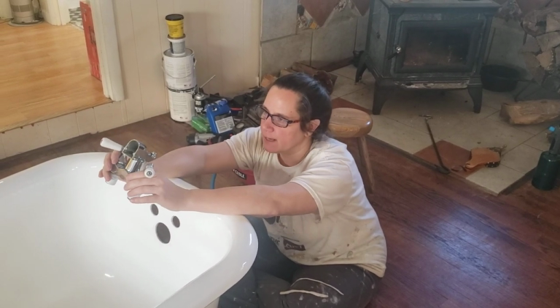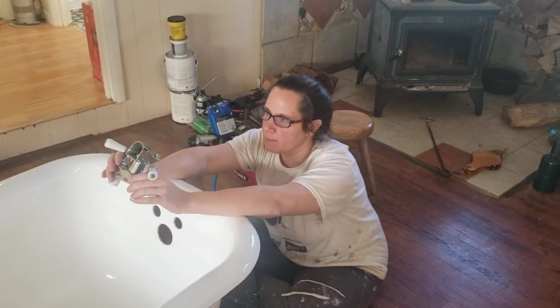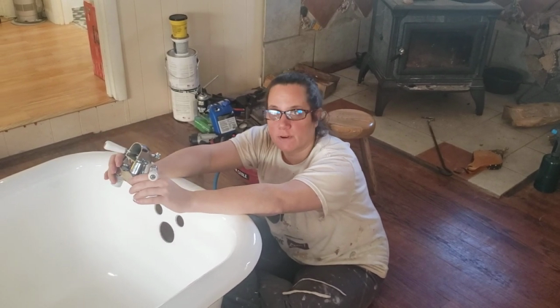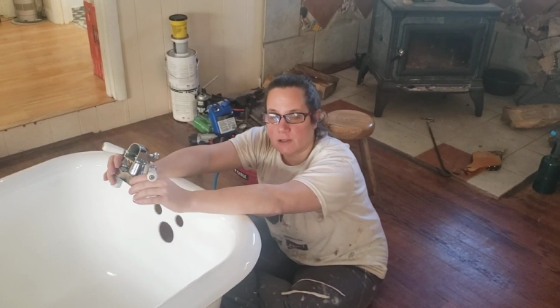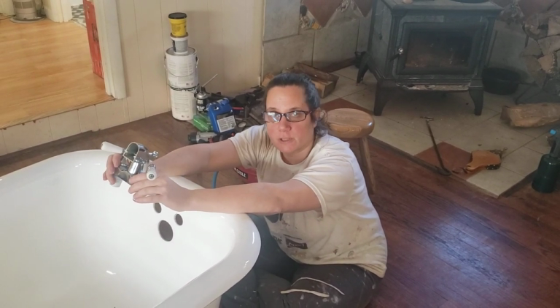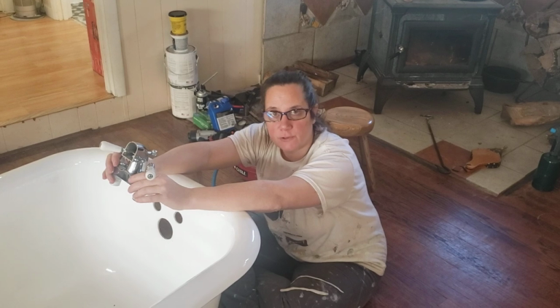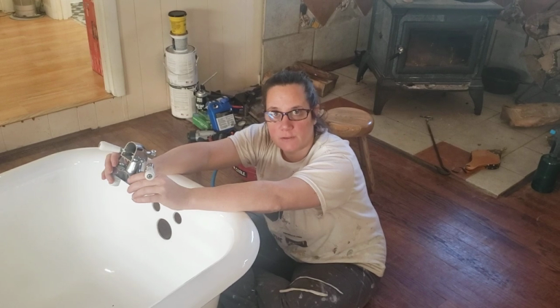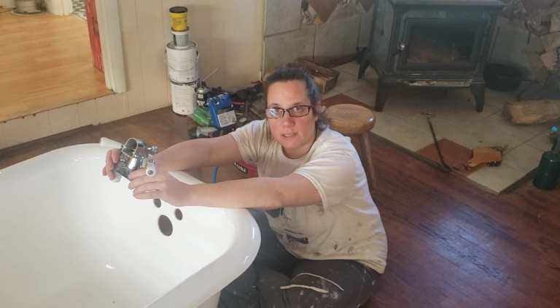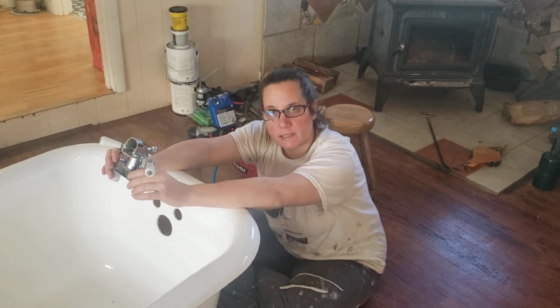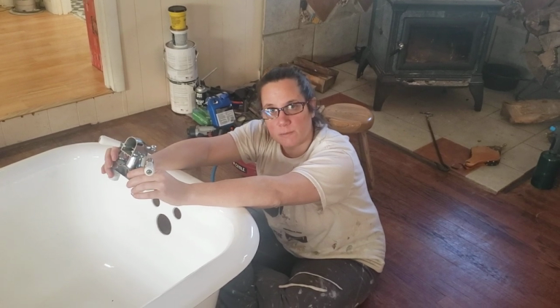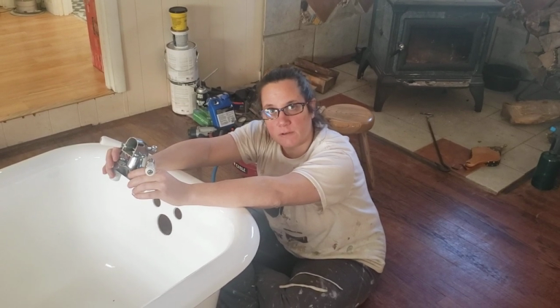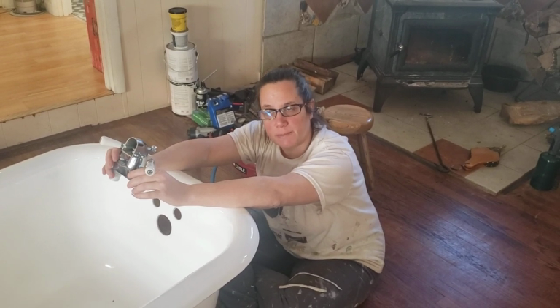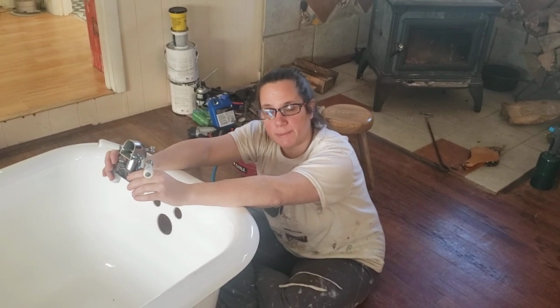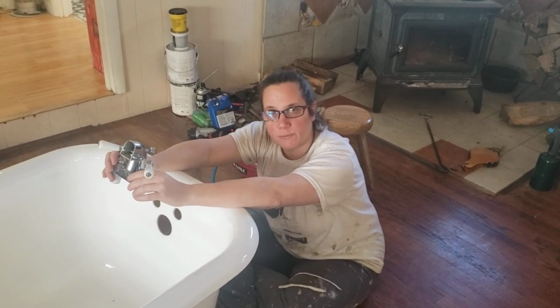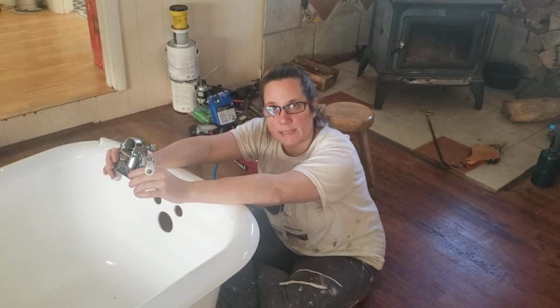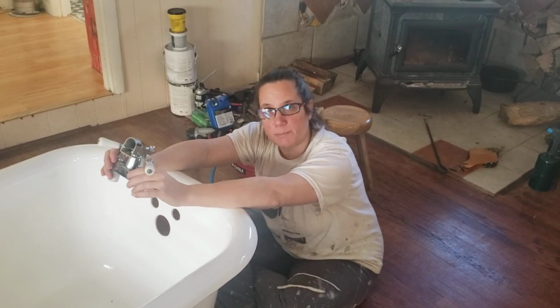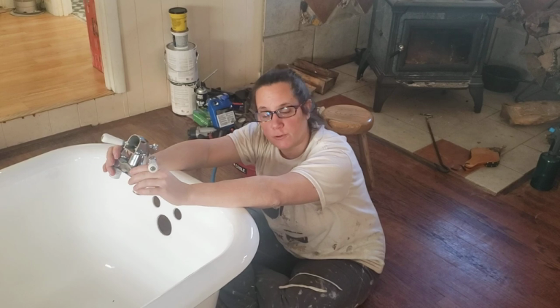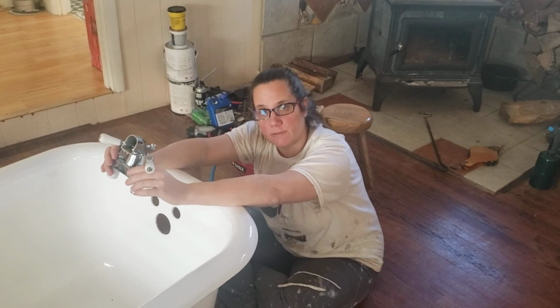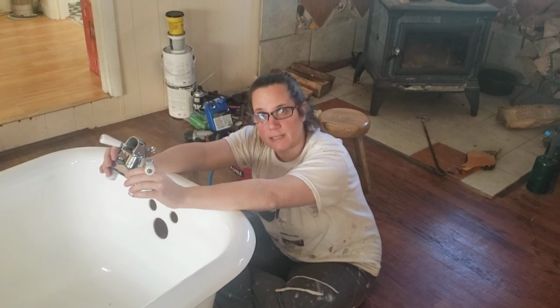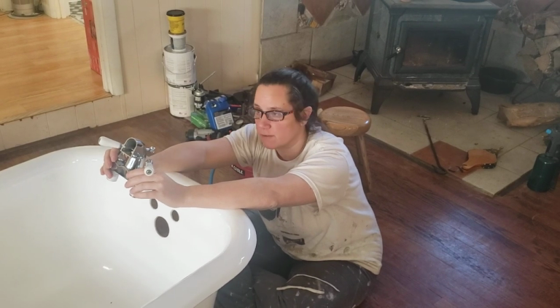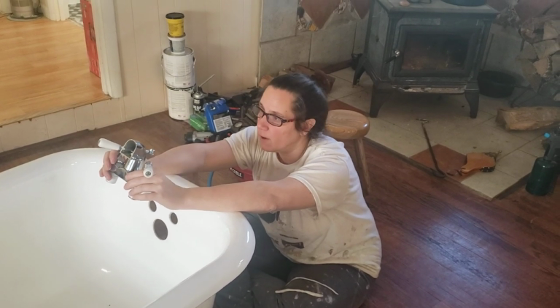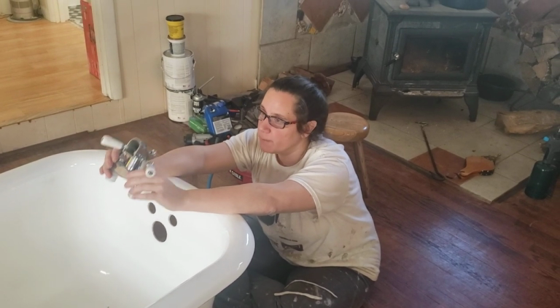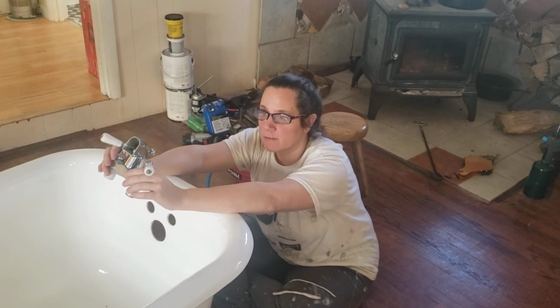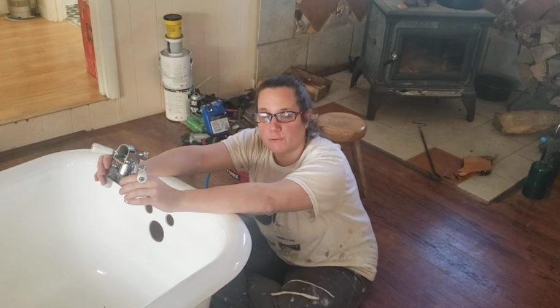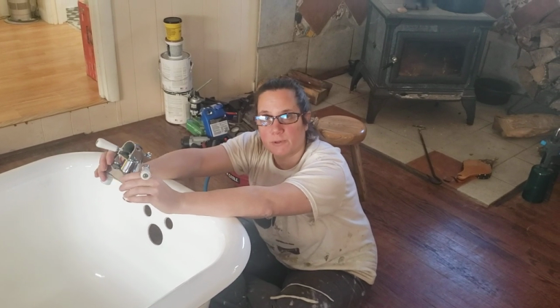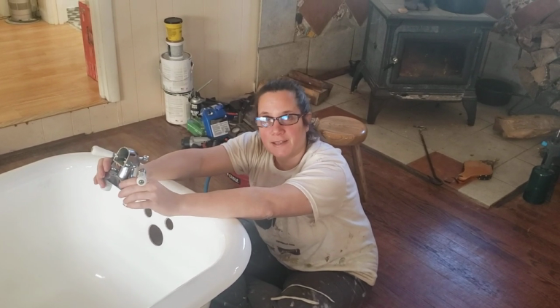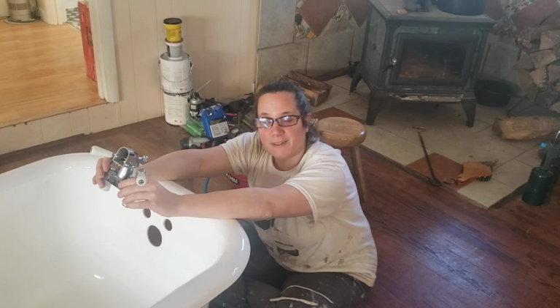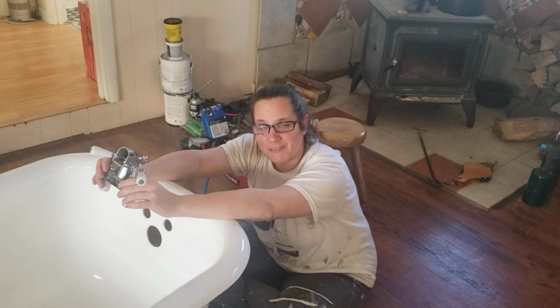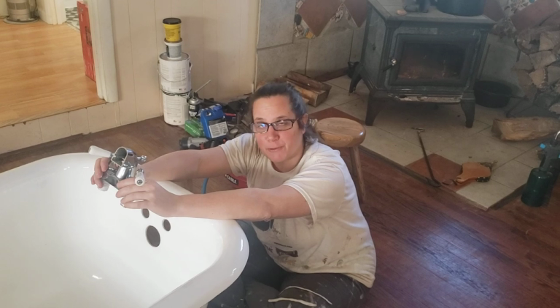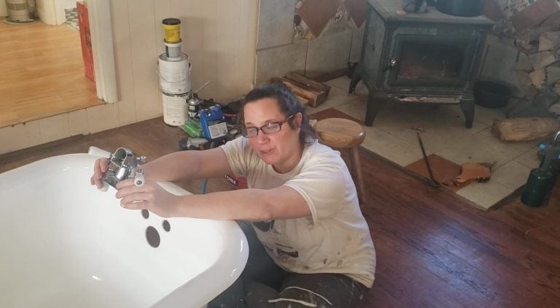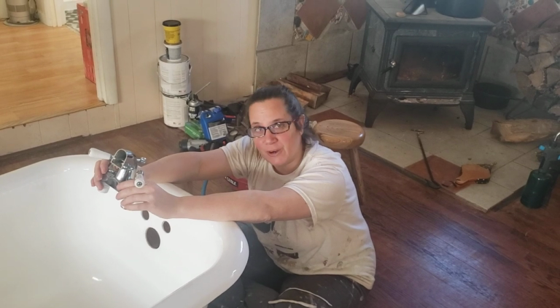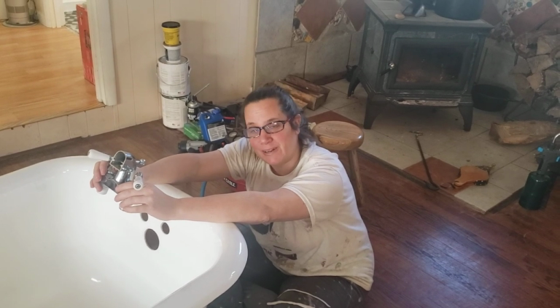Last time I put this faucet in a clawfoot, the clawfoot was already installed and I had to contort myself — maybe hang by my ankles from the ceiling — and a couple of other creative things to get access. So I am putting this on before we put the clawfoot tub through that door so I don't have to do that this time.